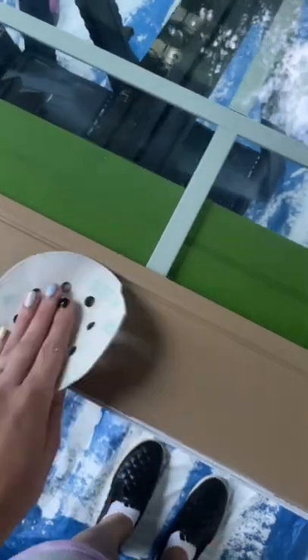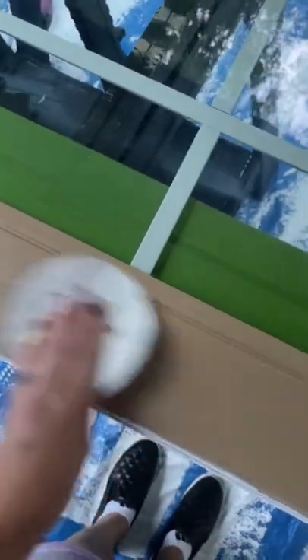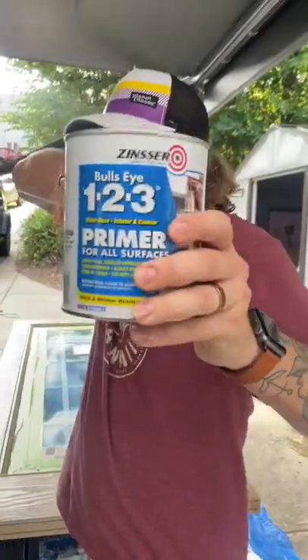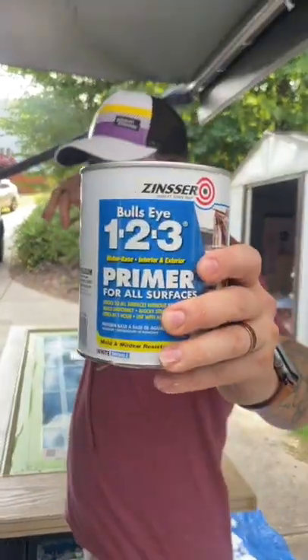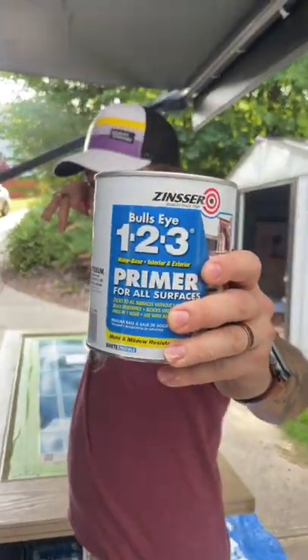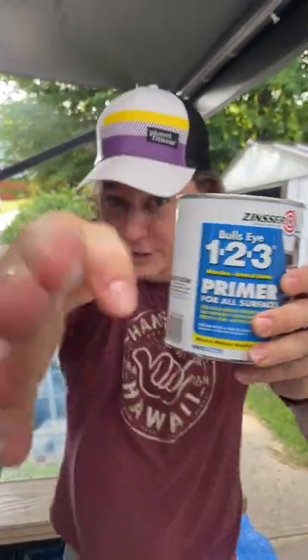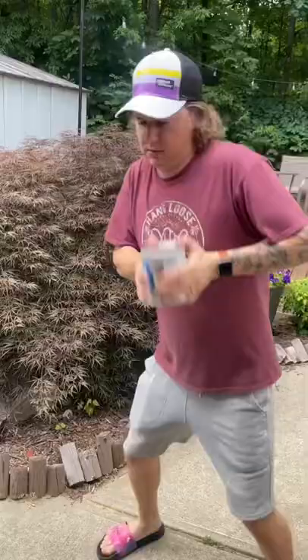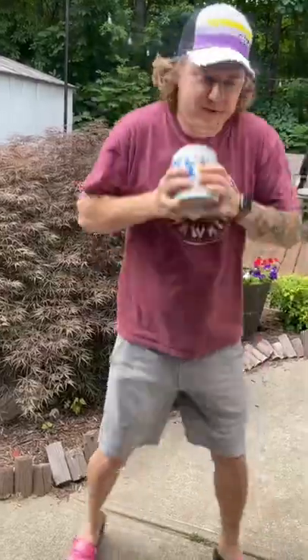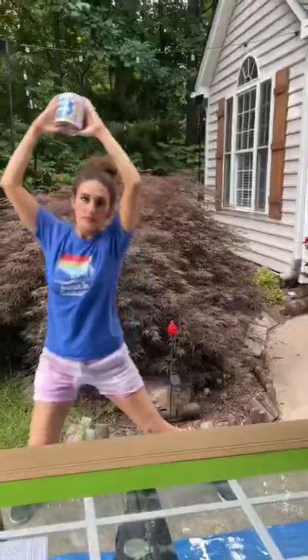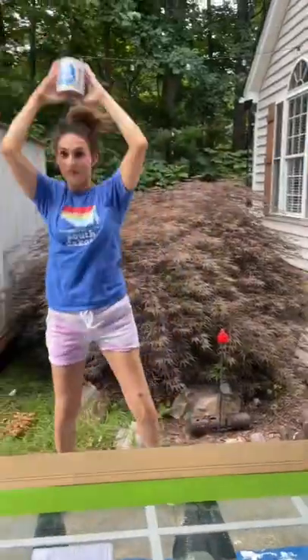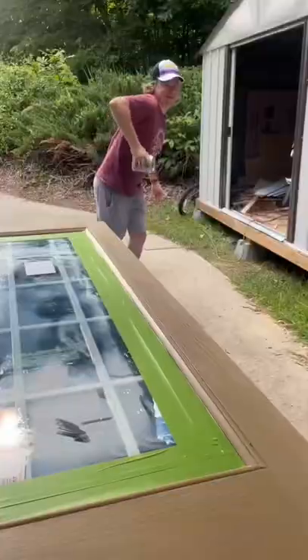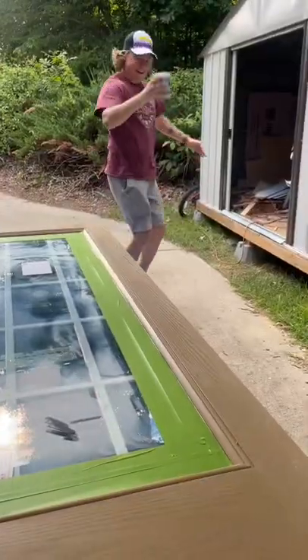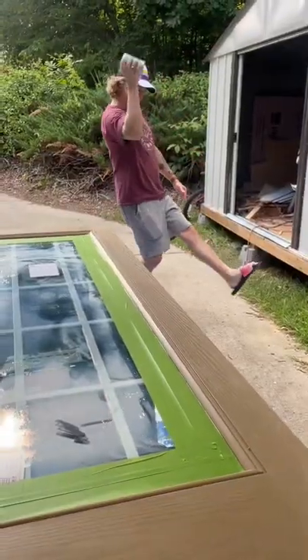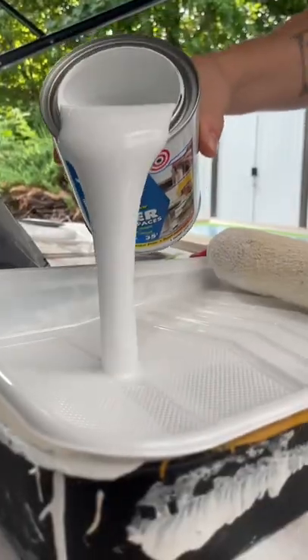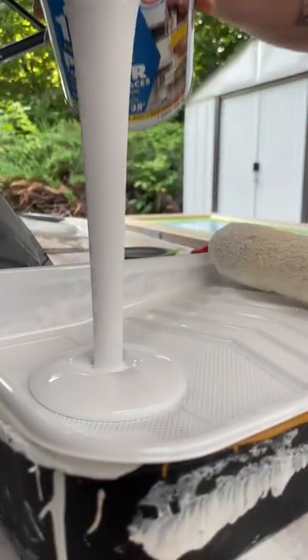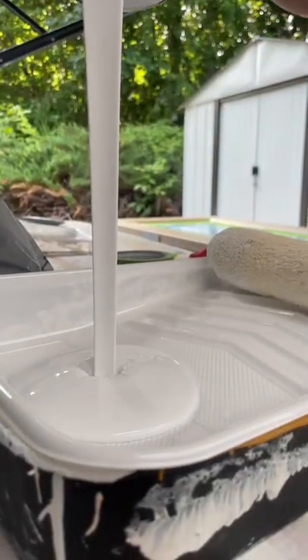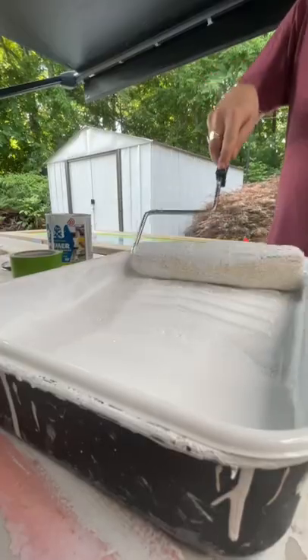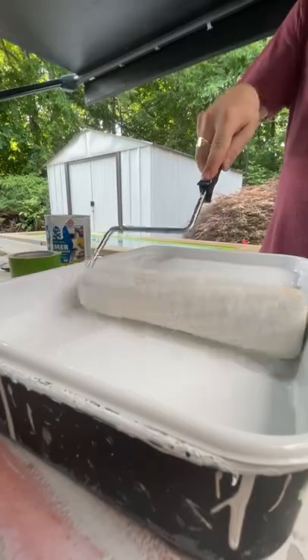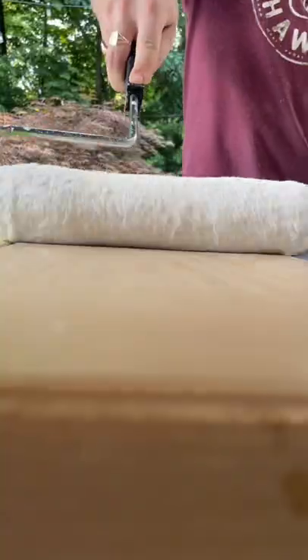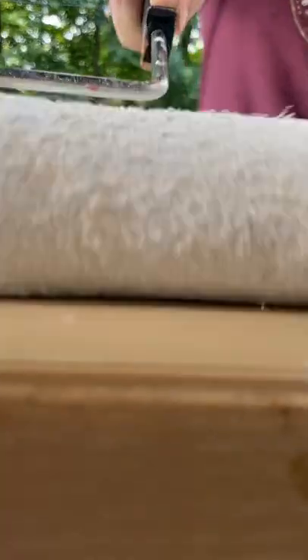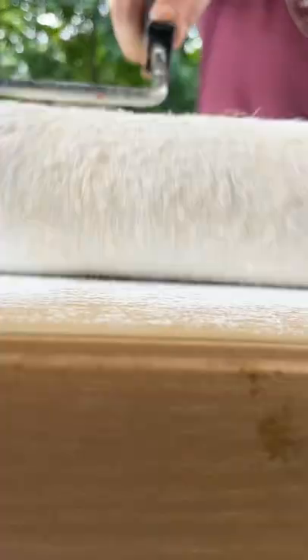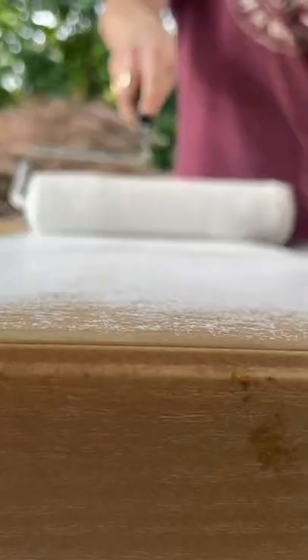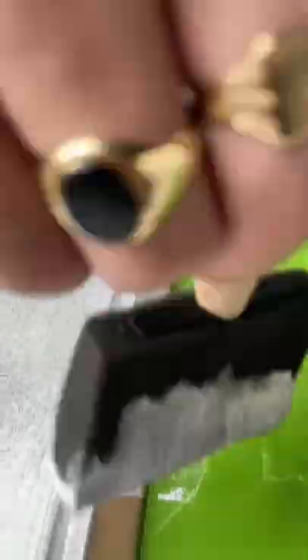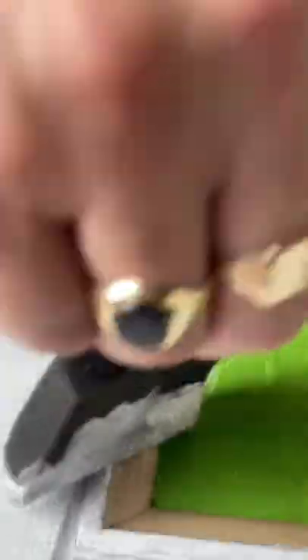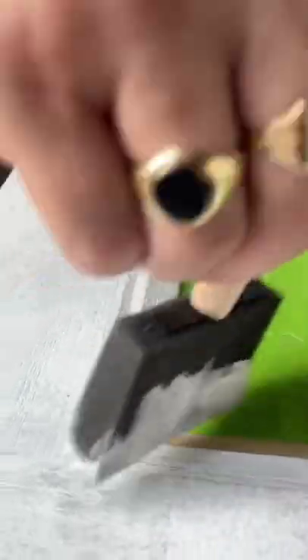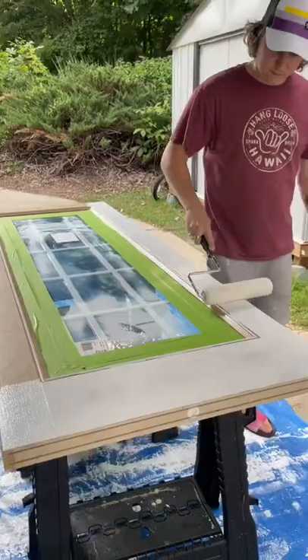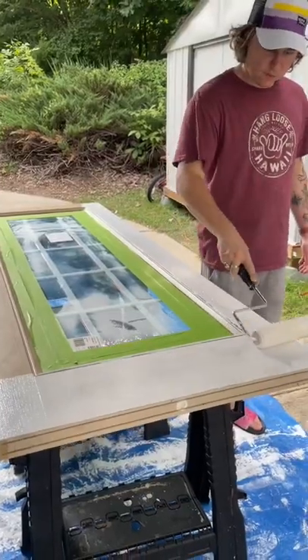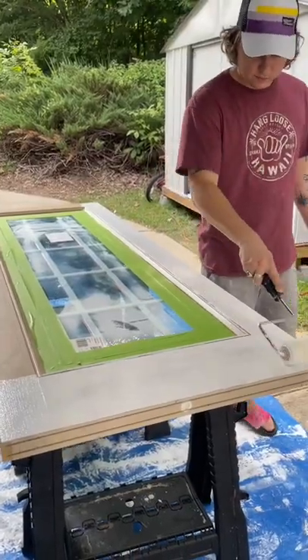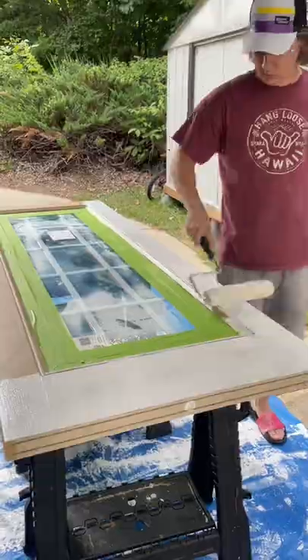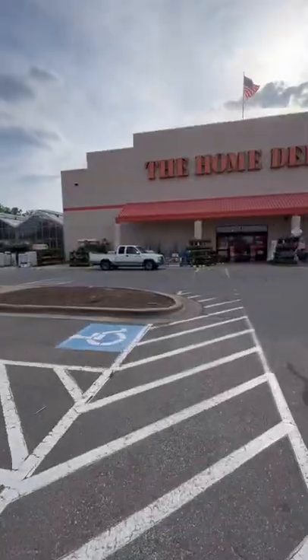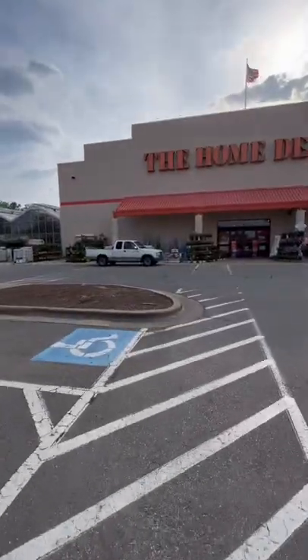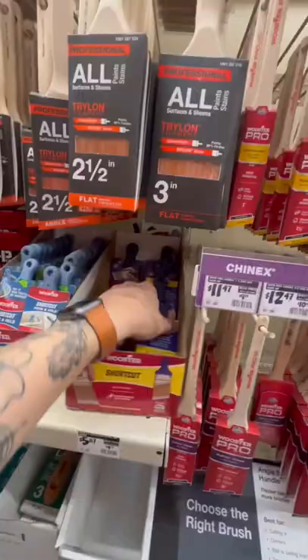We sanded and began to prime the door. We used Bullseye primer and couldn't resist giving it a shake. We didn't have the proper painting supplies, but we did find a giant roller and what looked like a first grader's foam brush. That wasn't working out, so we ended up back at our favorite place and got the supplies that we actually needed.